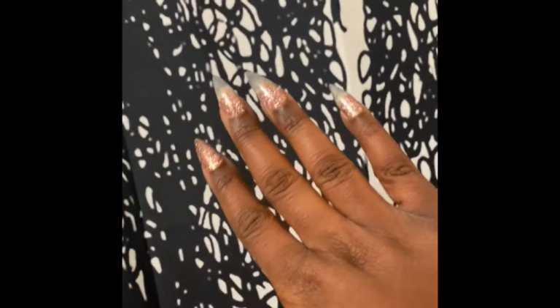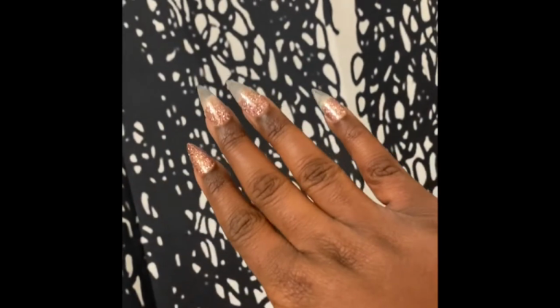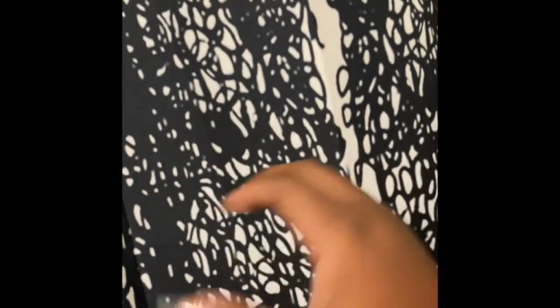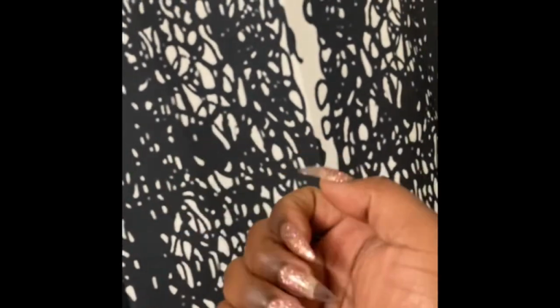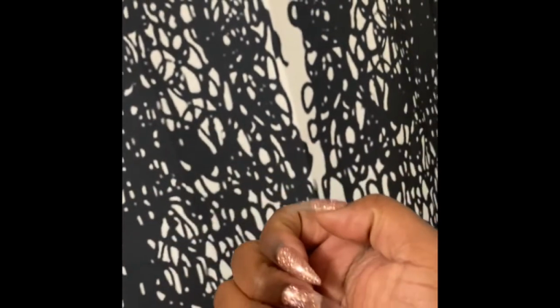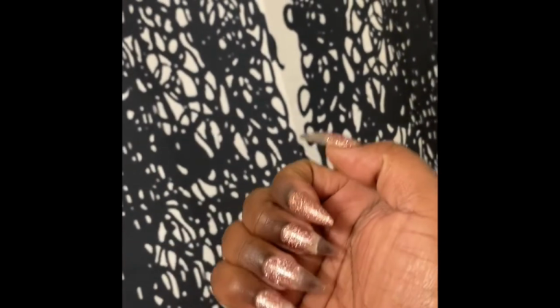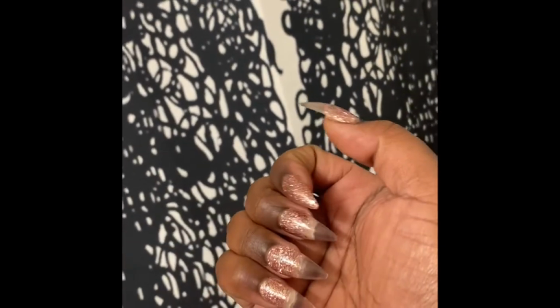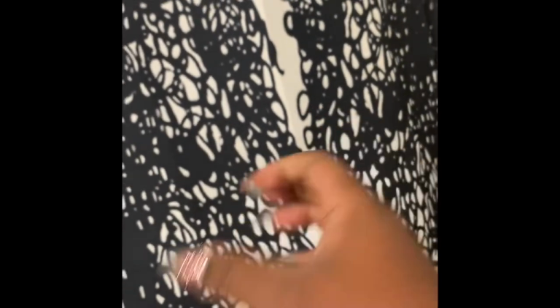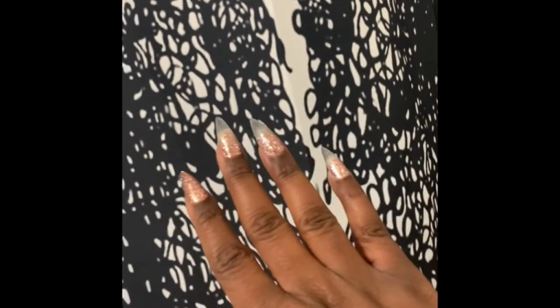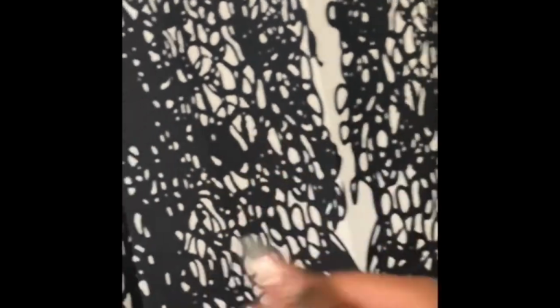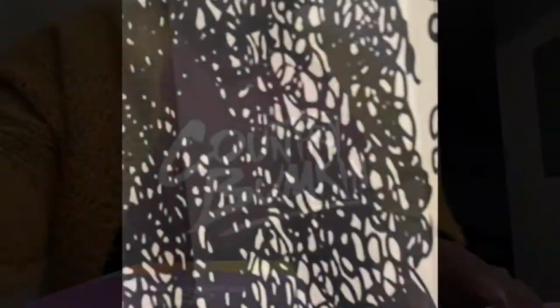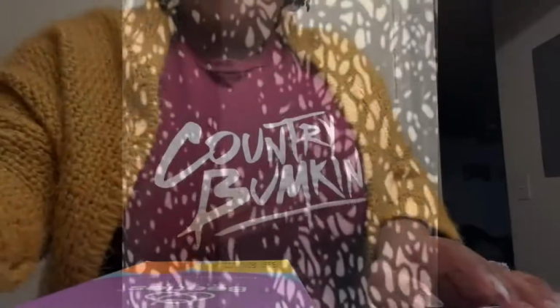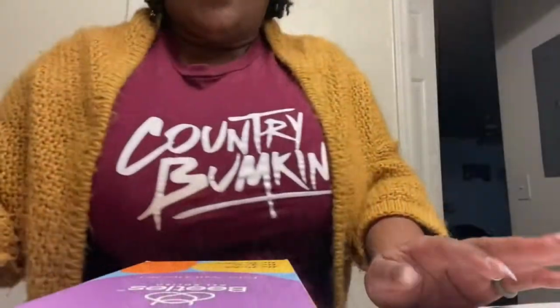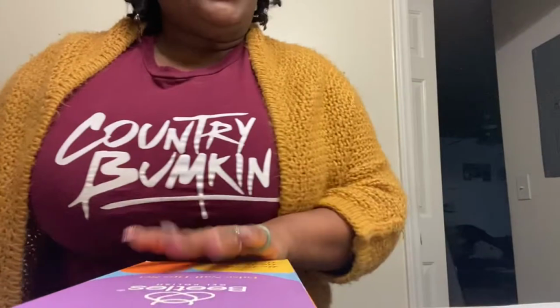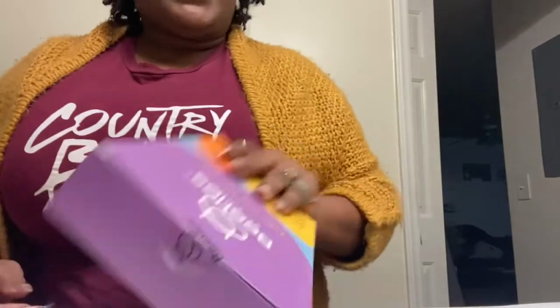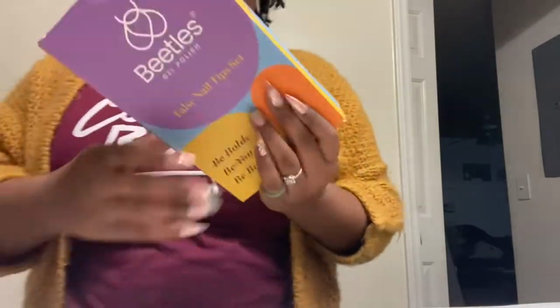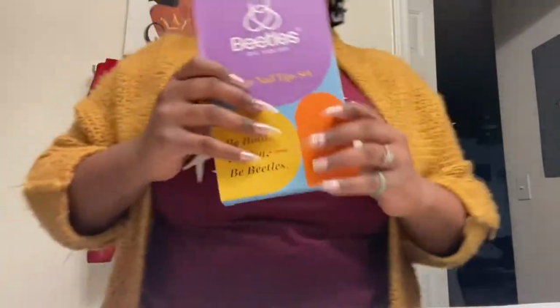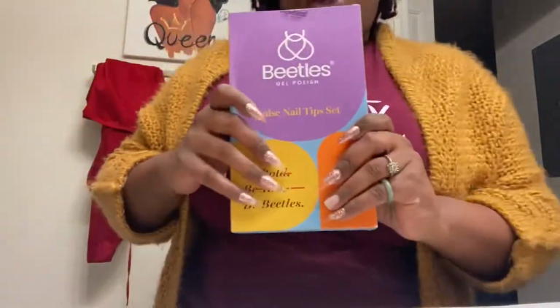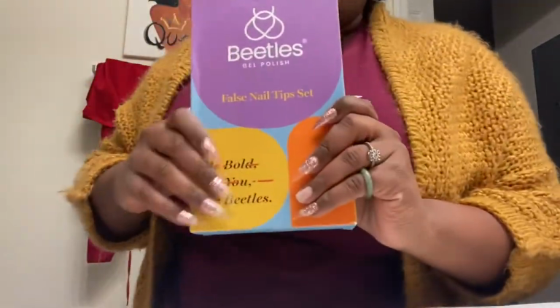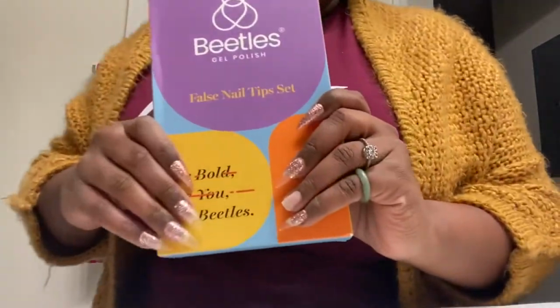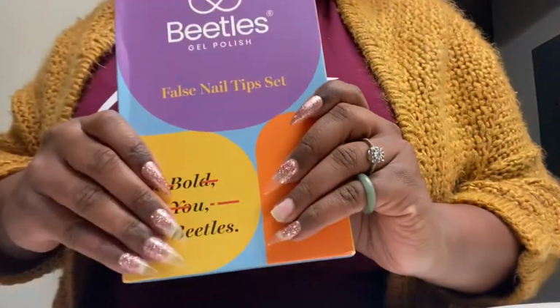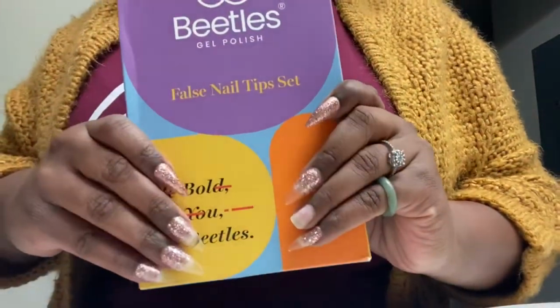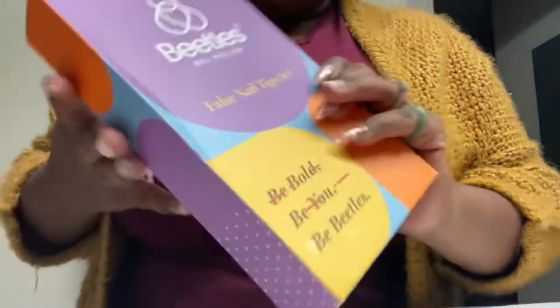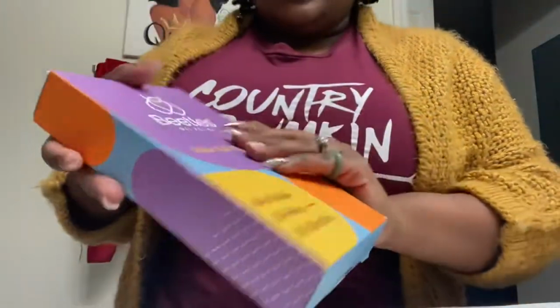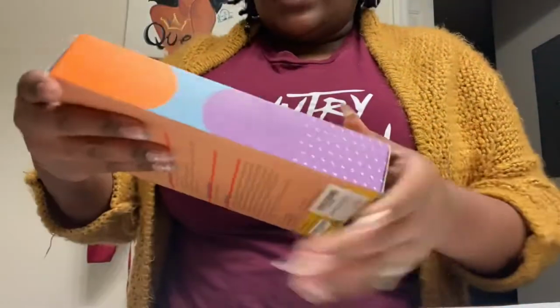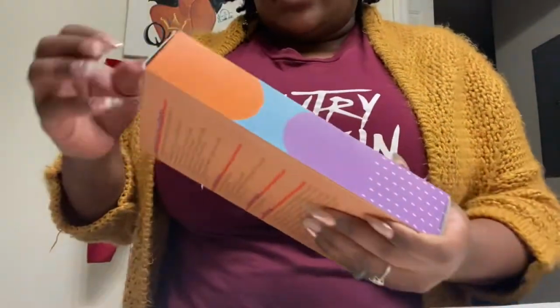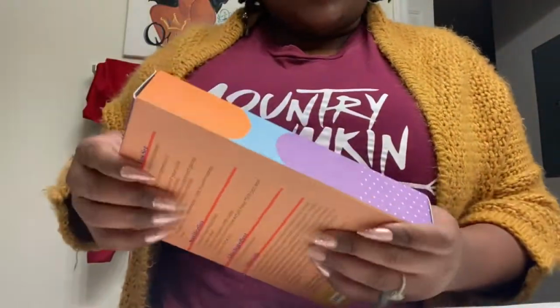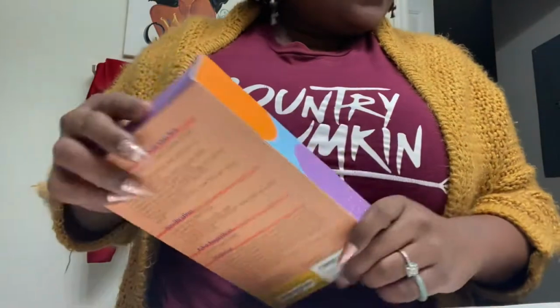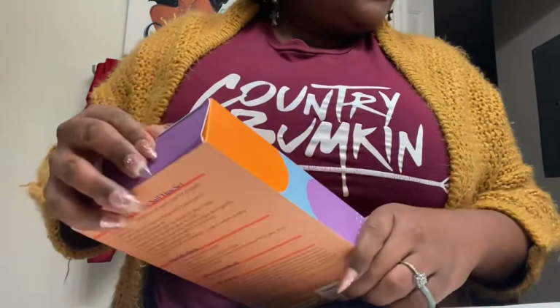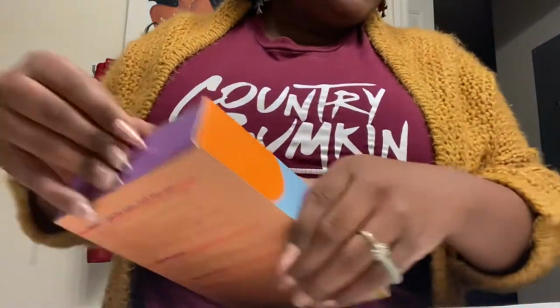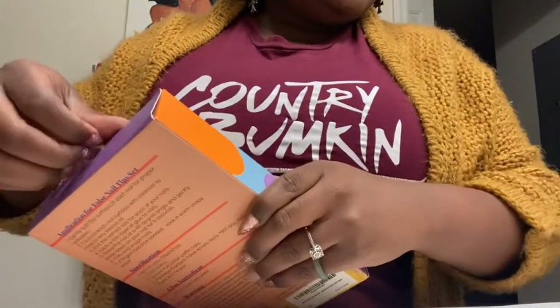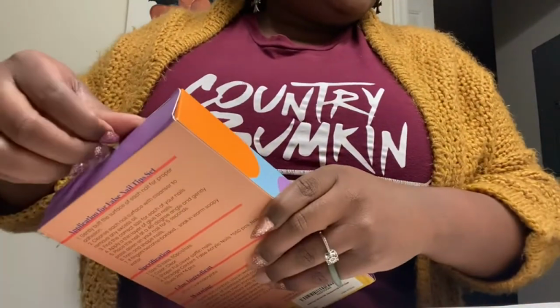These current nails I'm wearing are by Kiss. They're gel nails. I've had them on for about 10 or 11 days and as you see, they're starting to come off. So my nails from Amazon came in just in time.